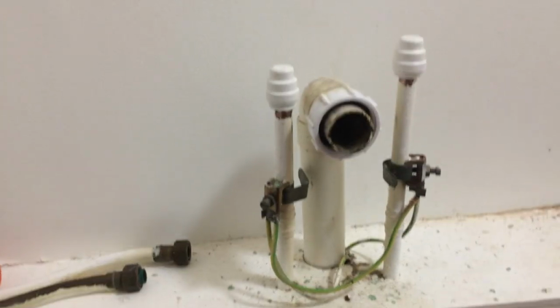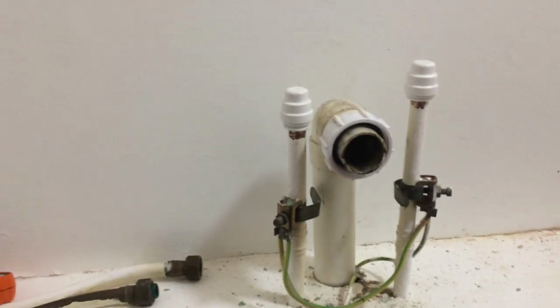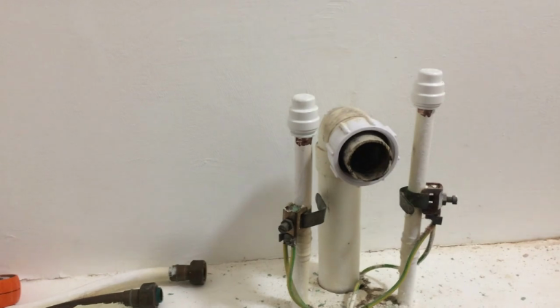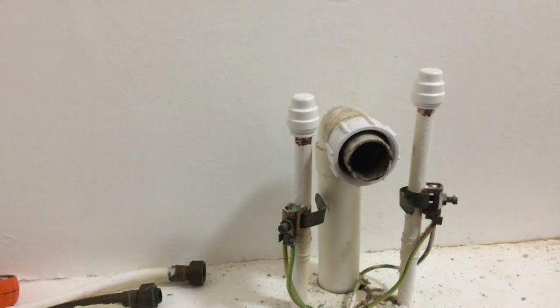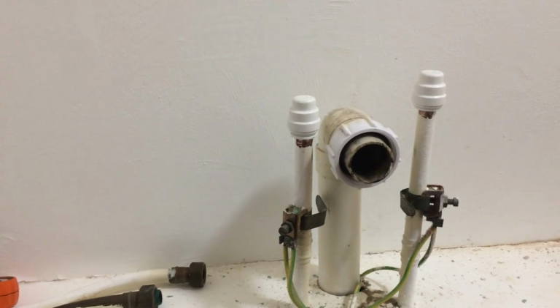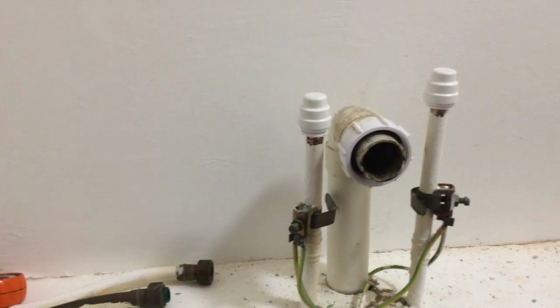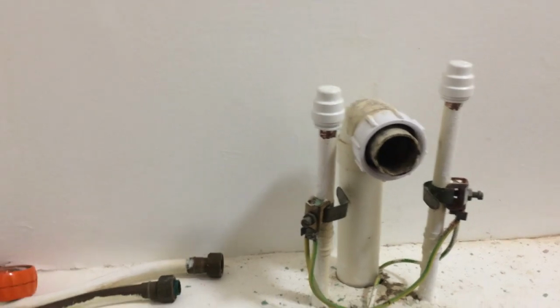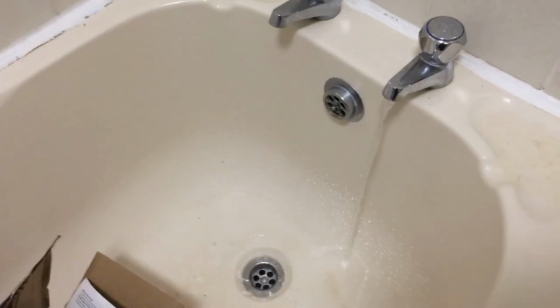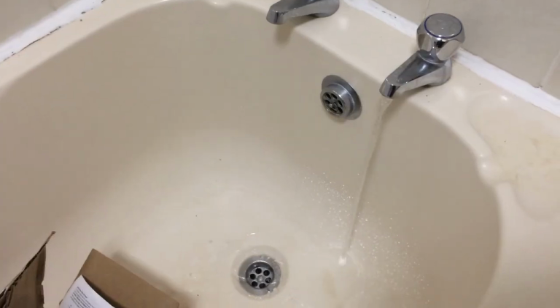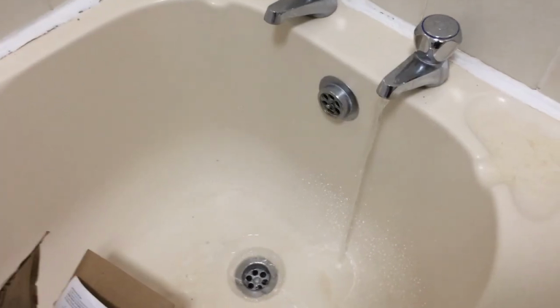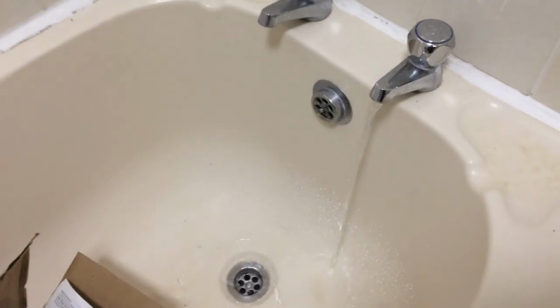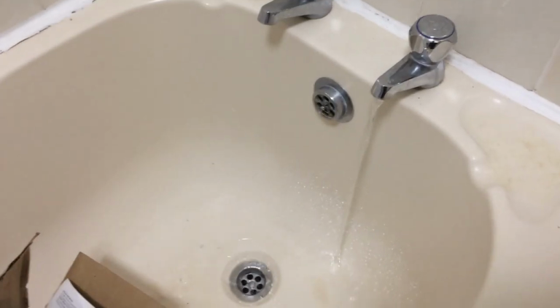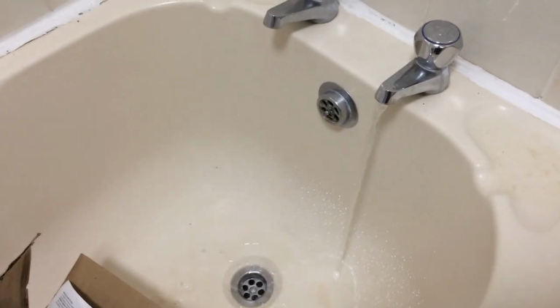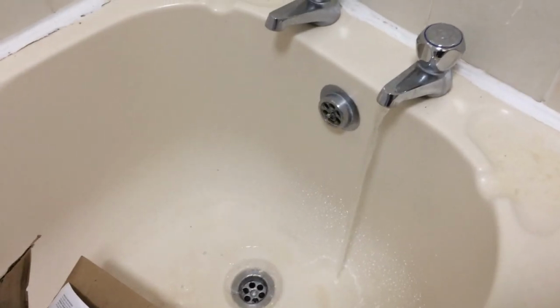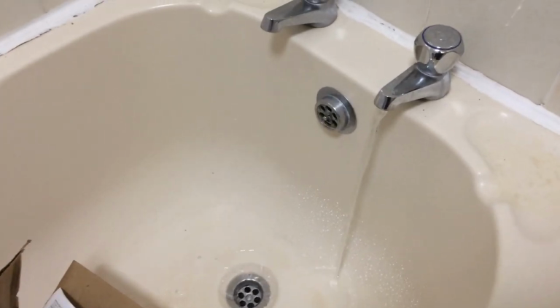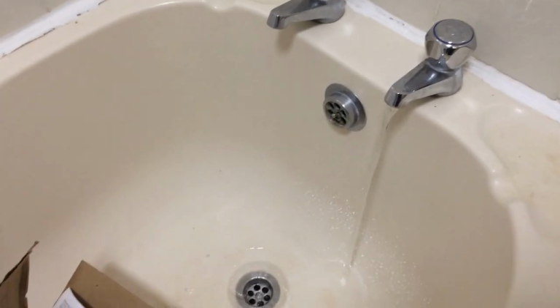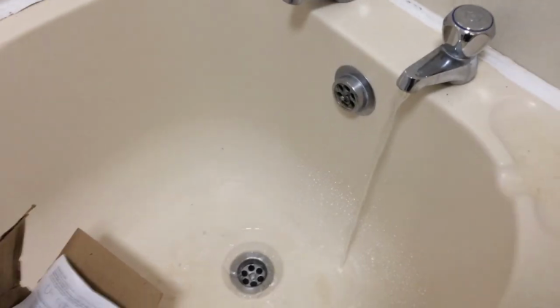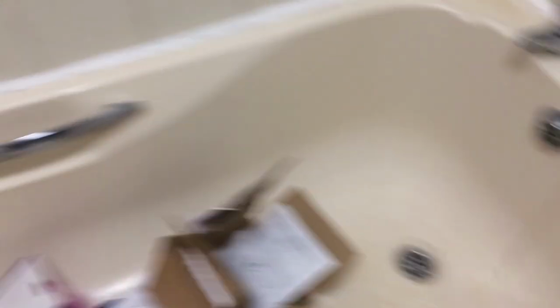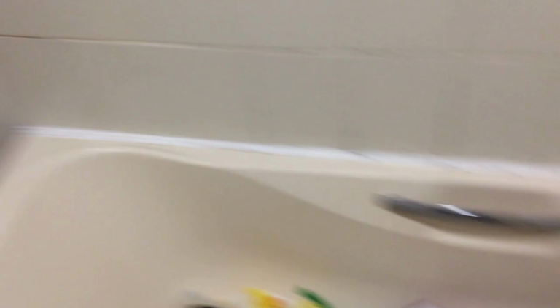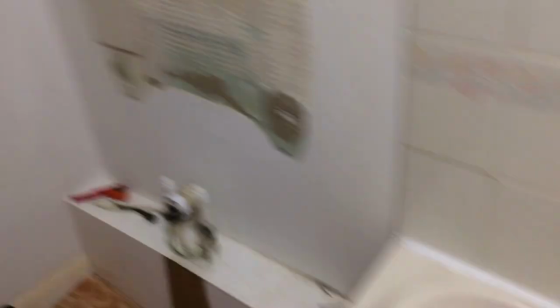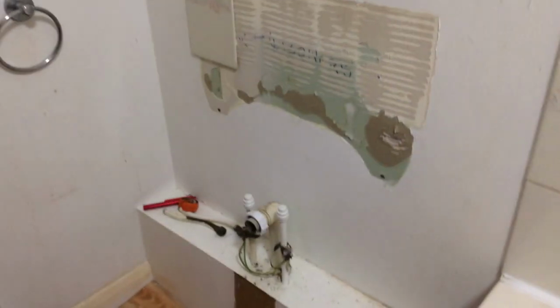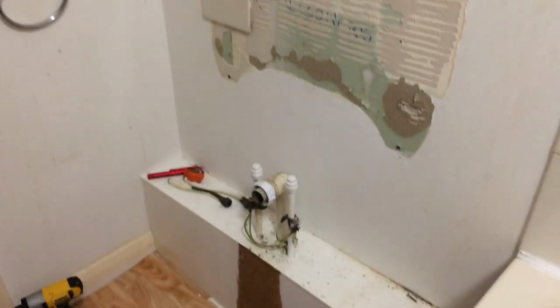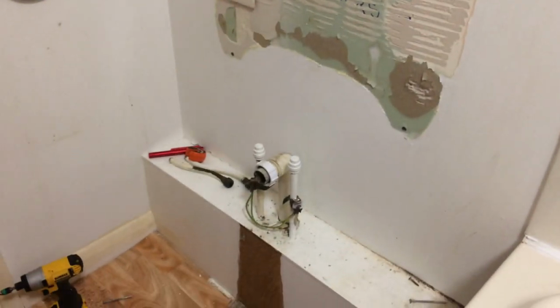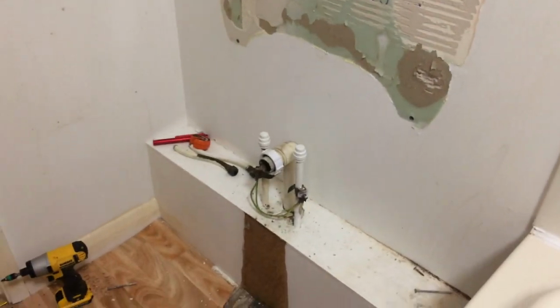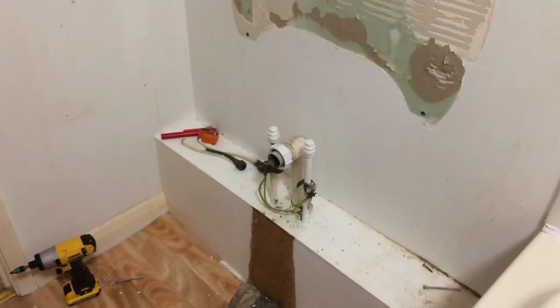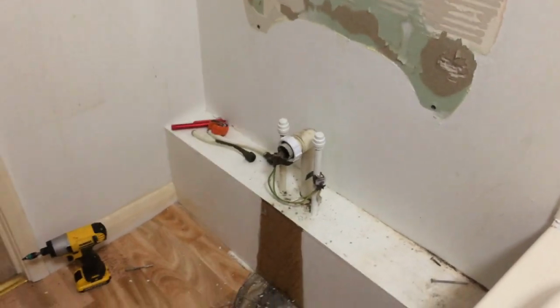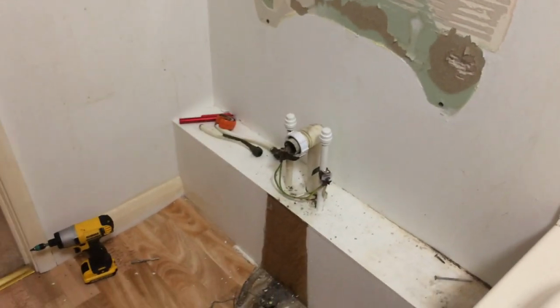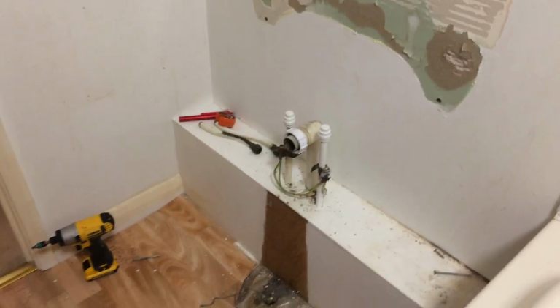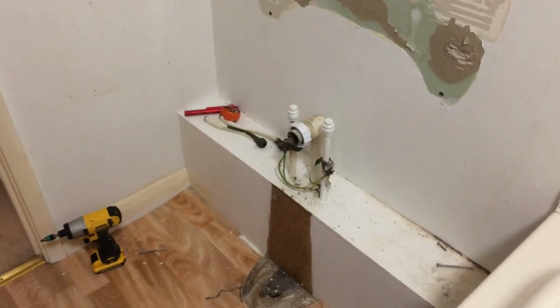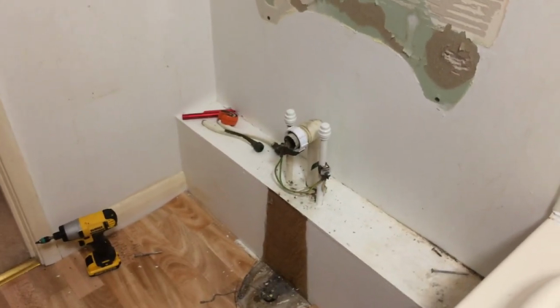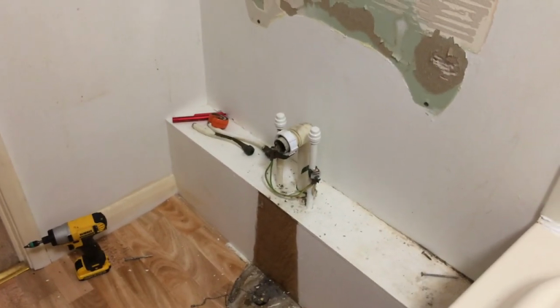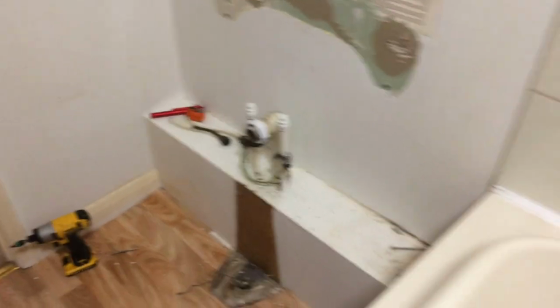I'm going to put the water on now, just double check. Okay, that's the water turned on in the bath and you can see the end caps there holding firm. It's isolated.